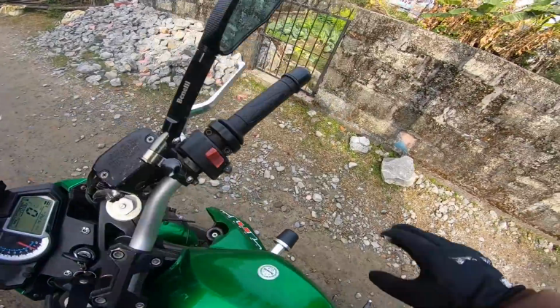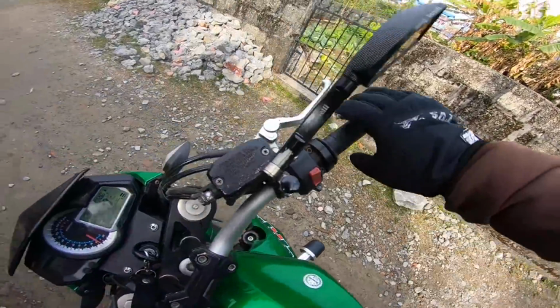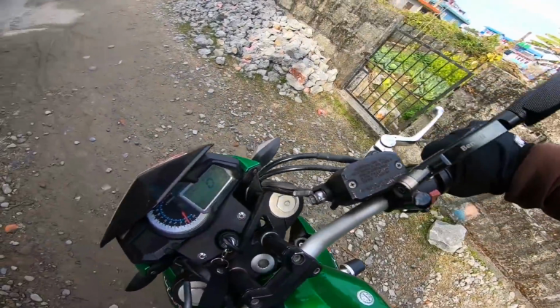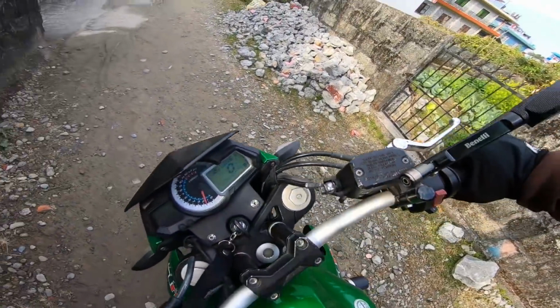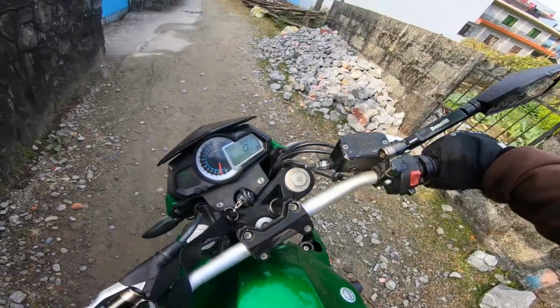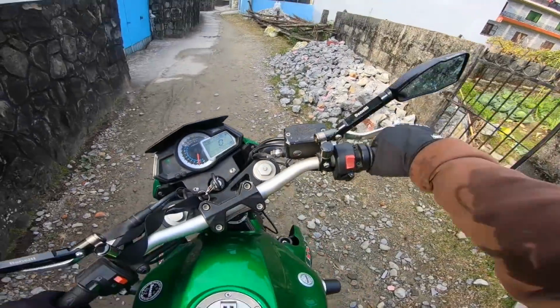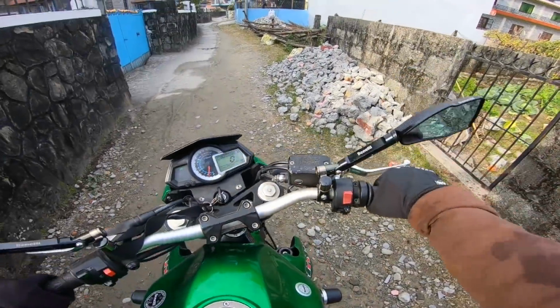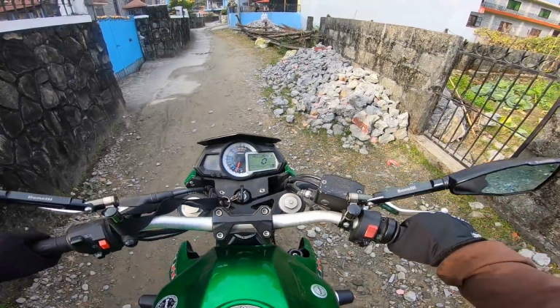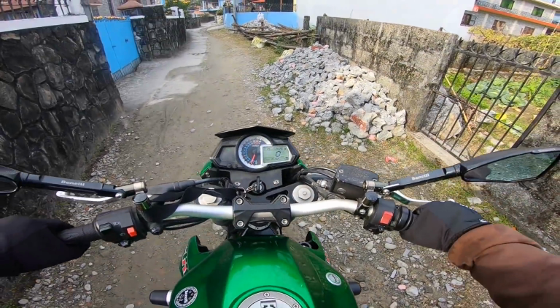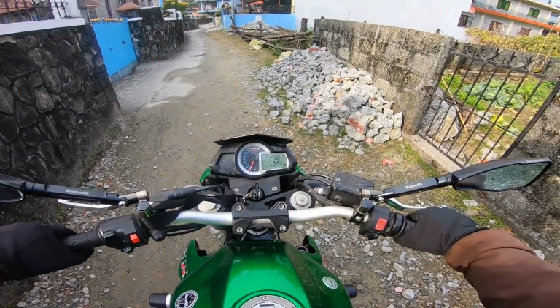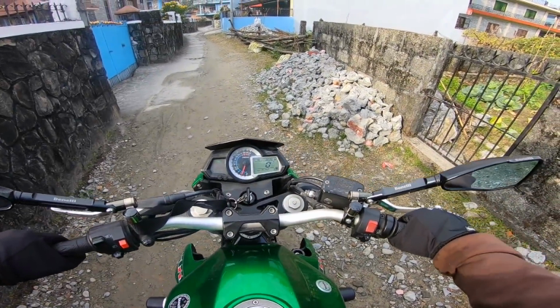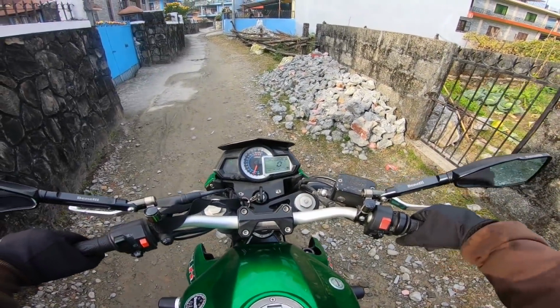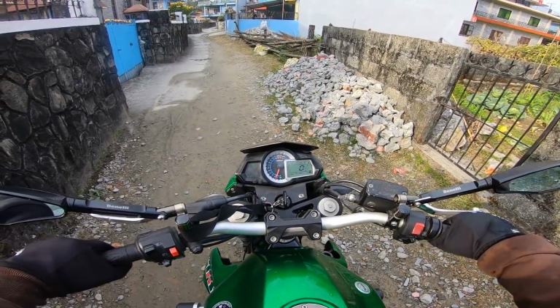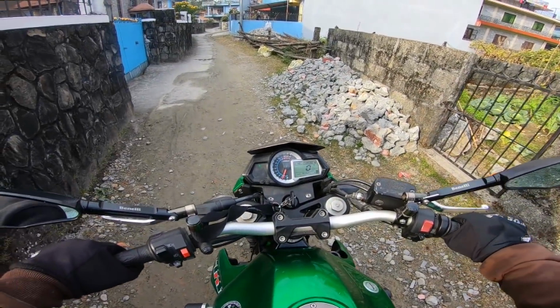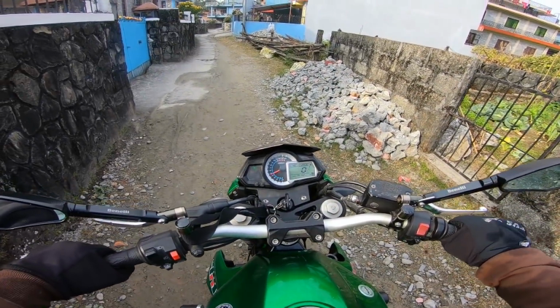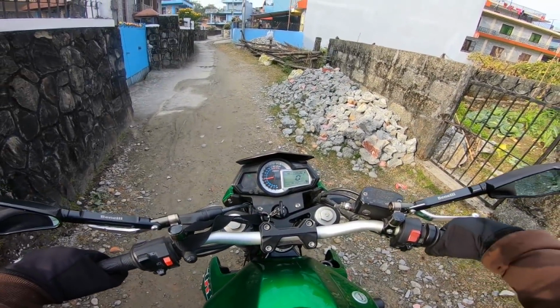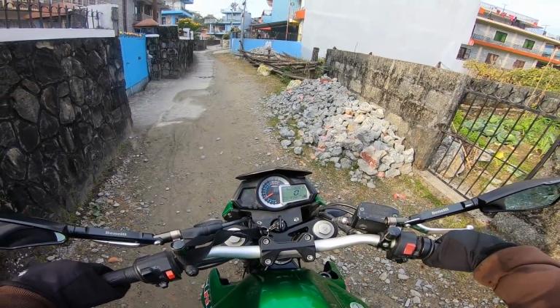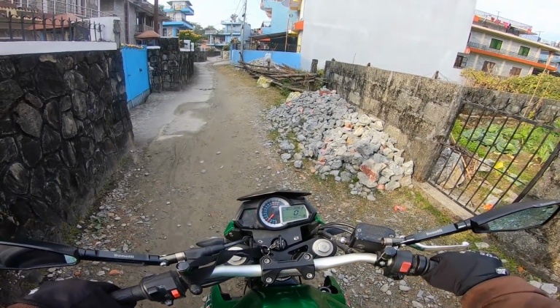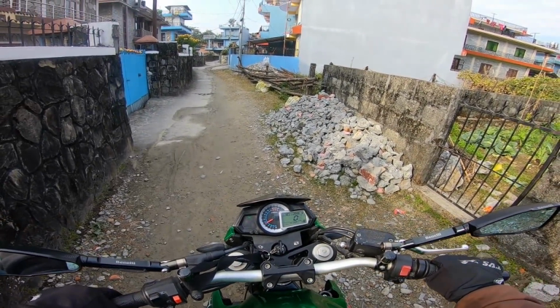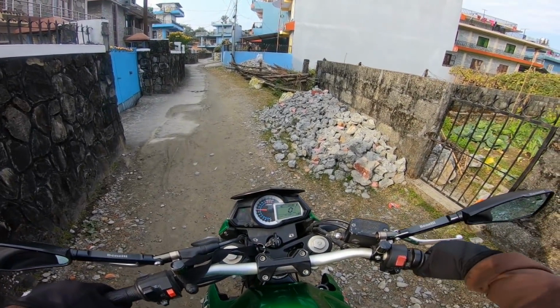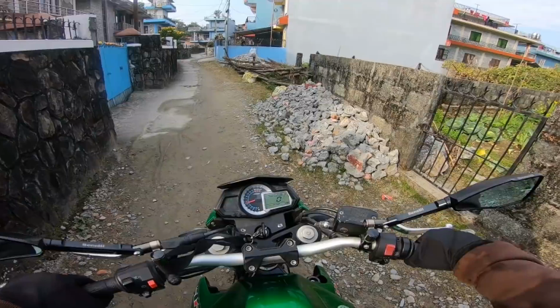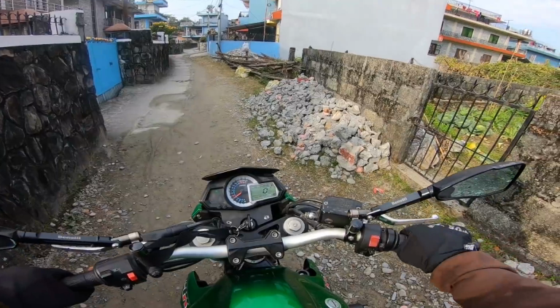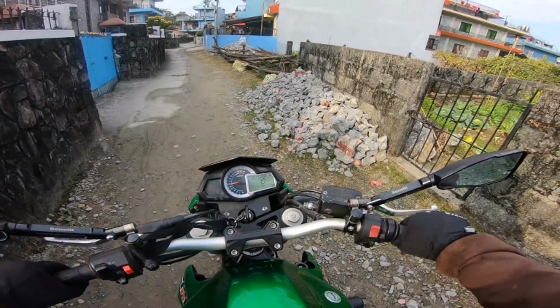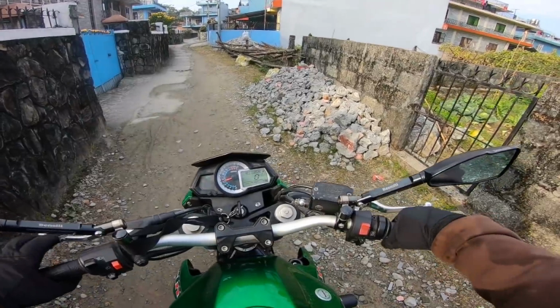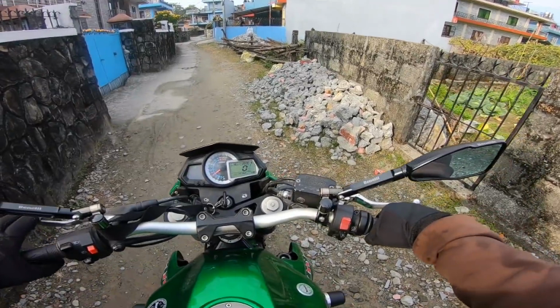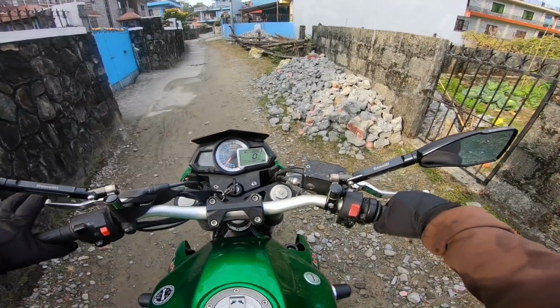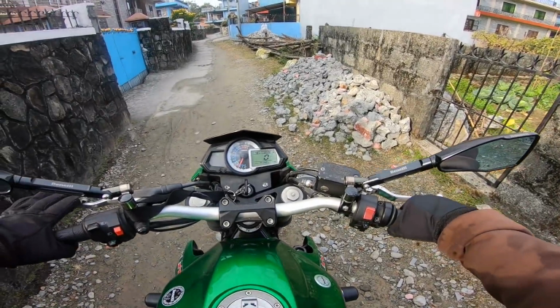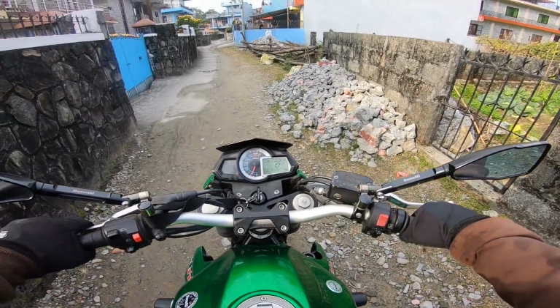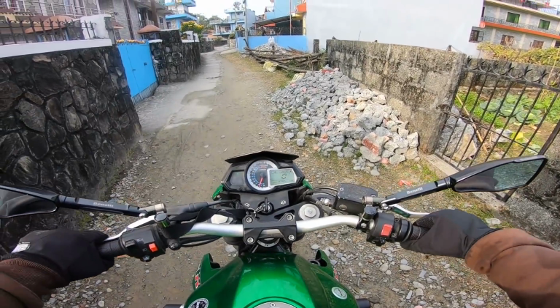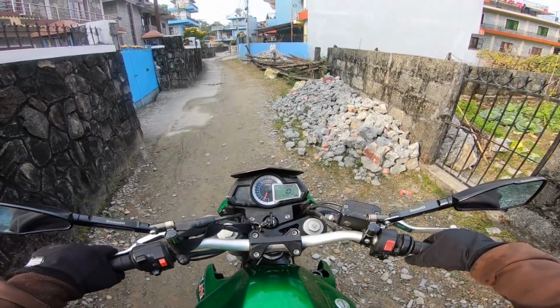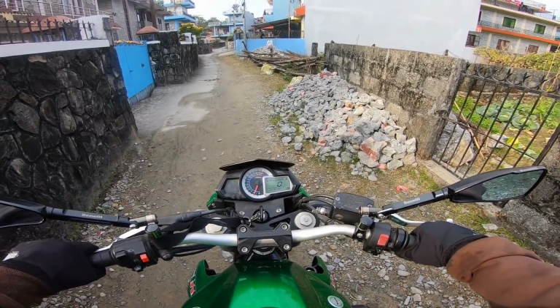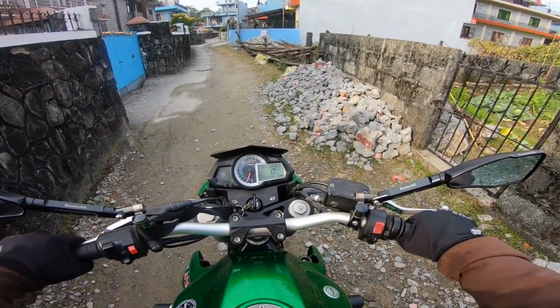It's fun to ride and it's going to sound great — it's the joy of the day.